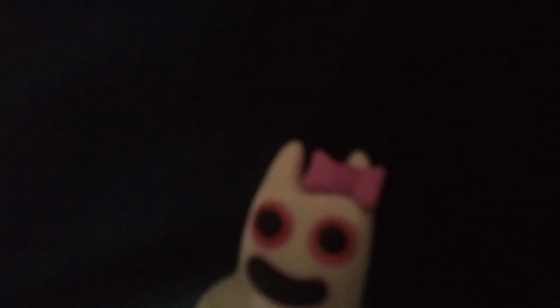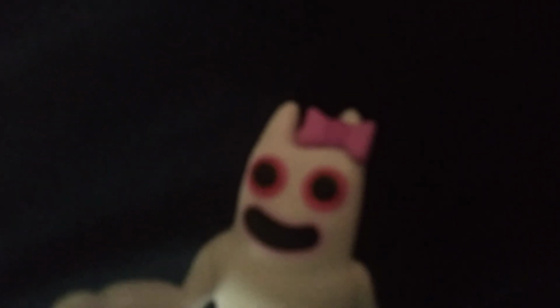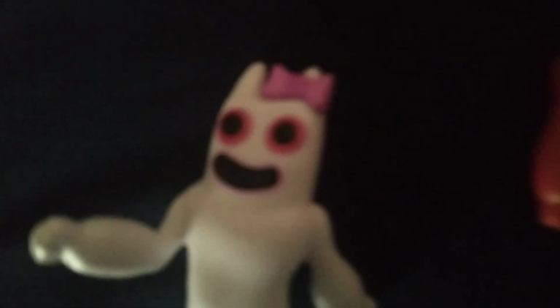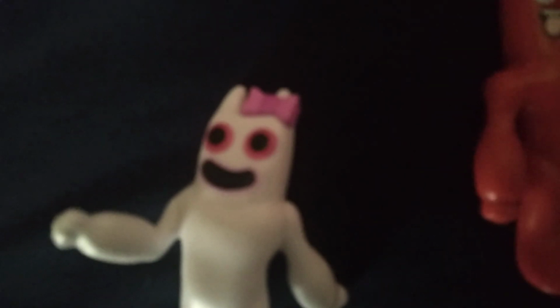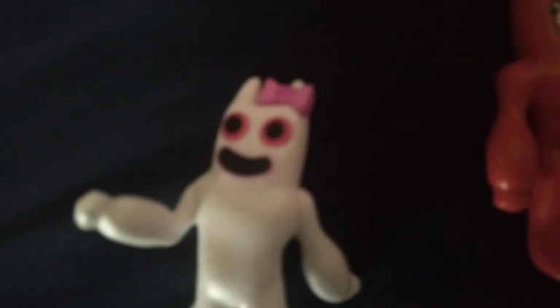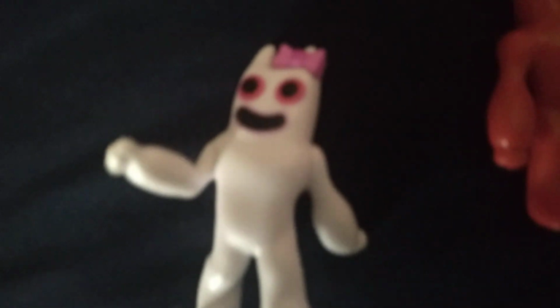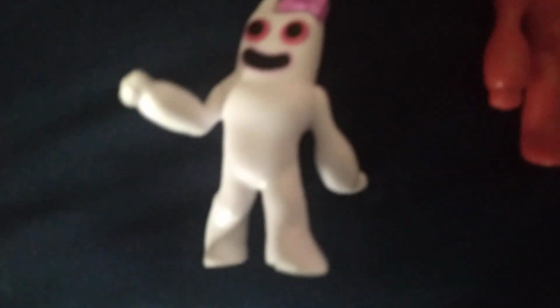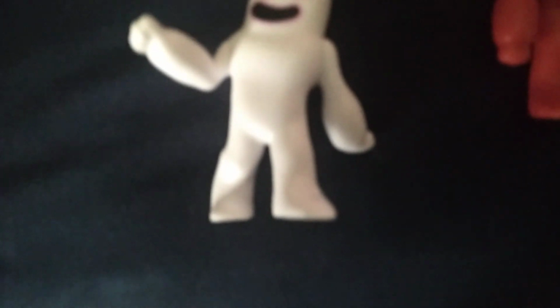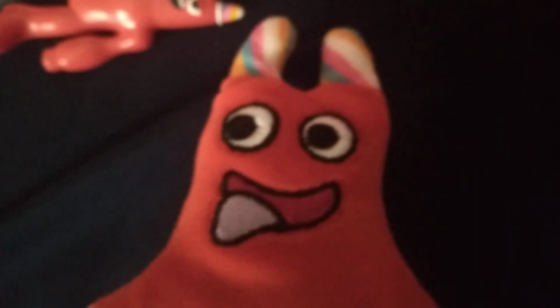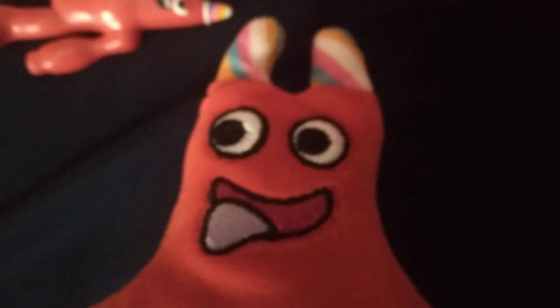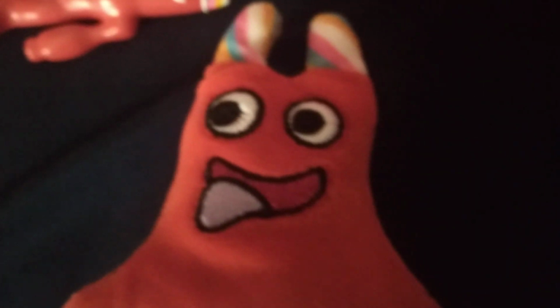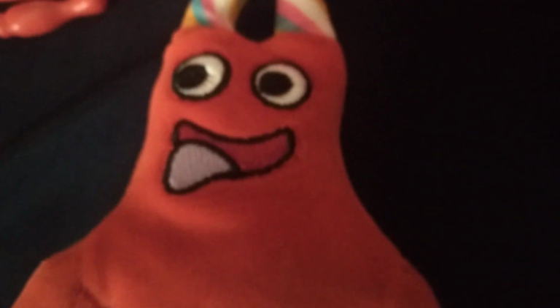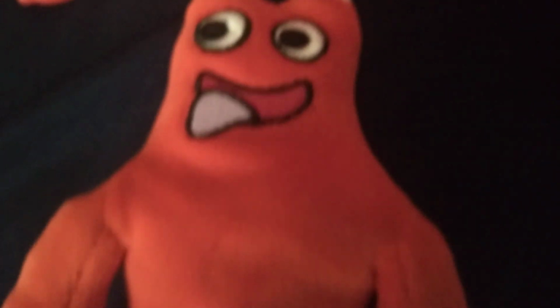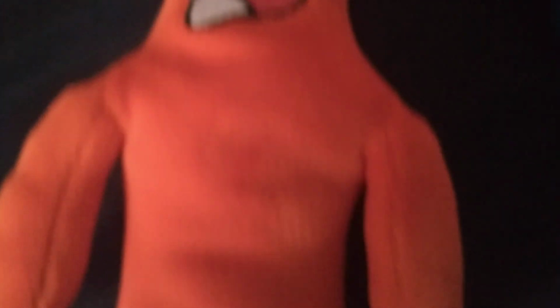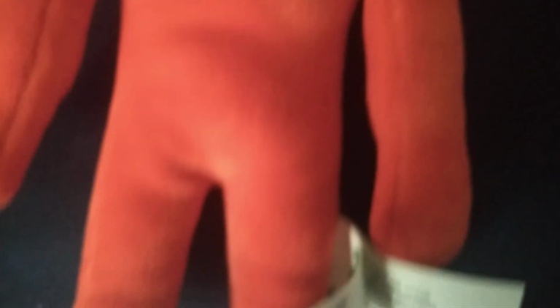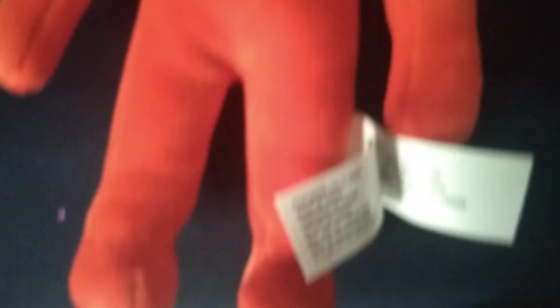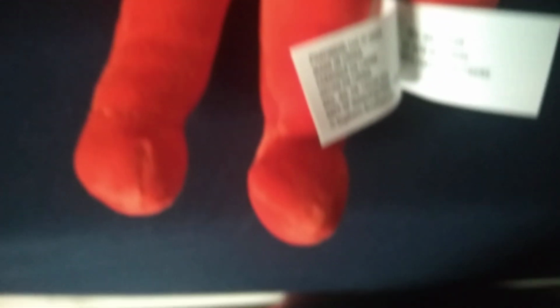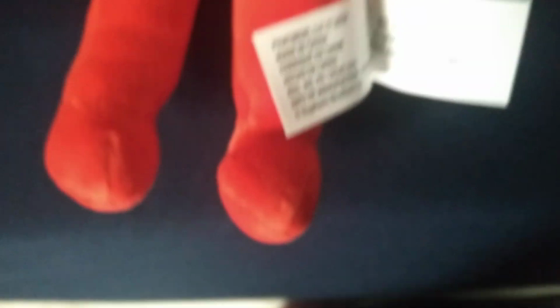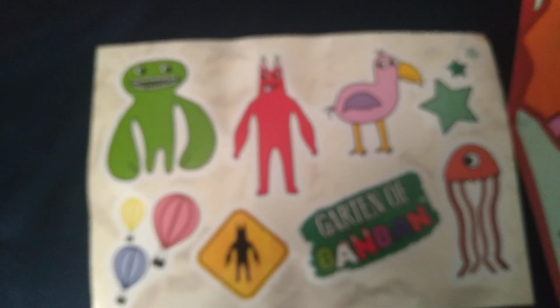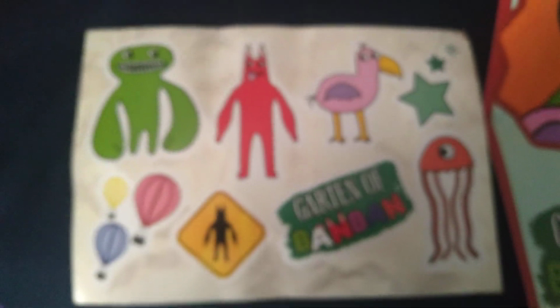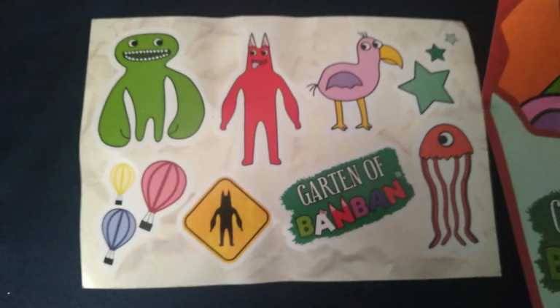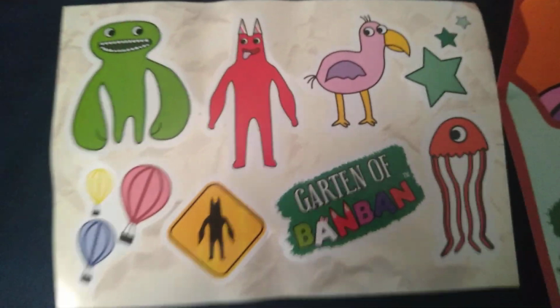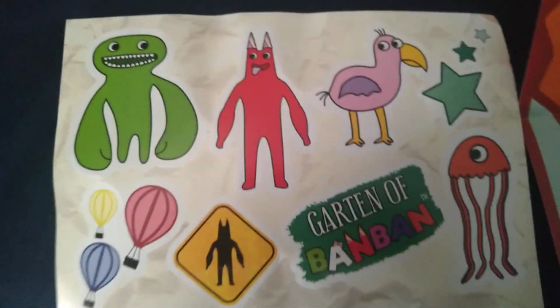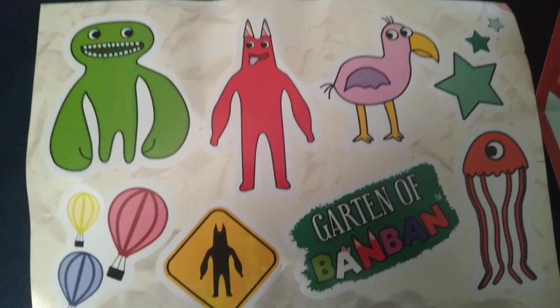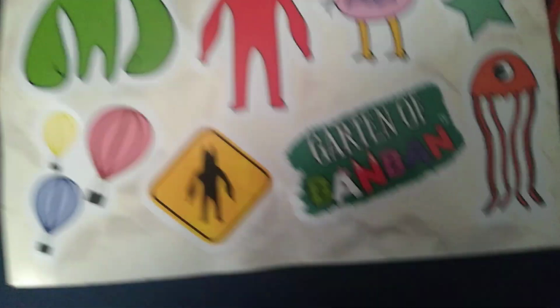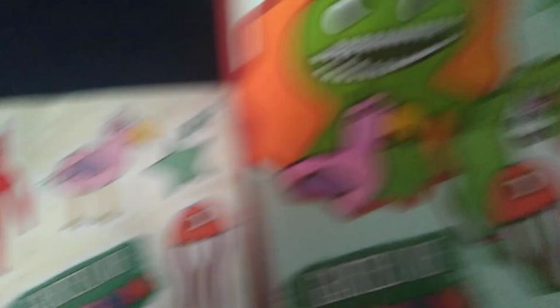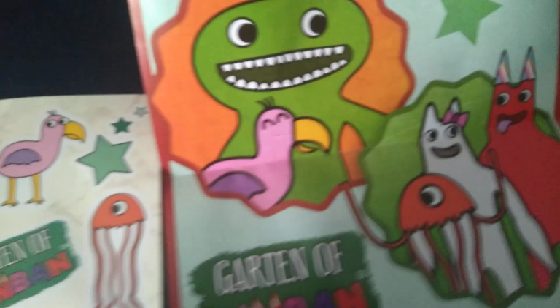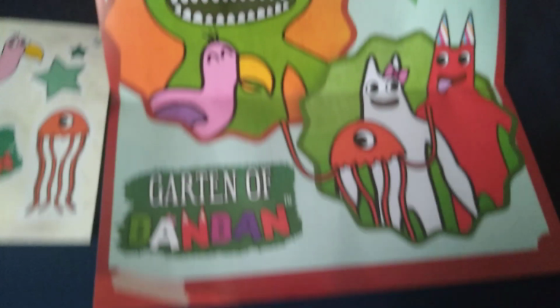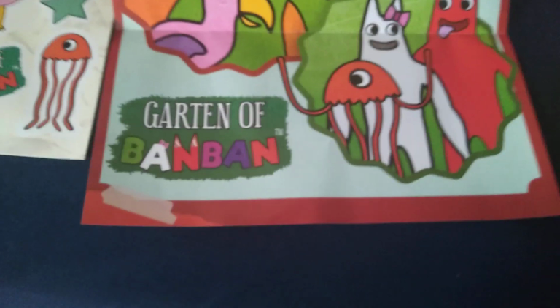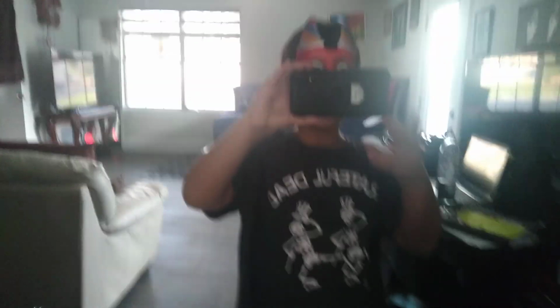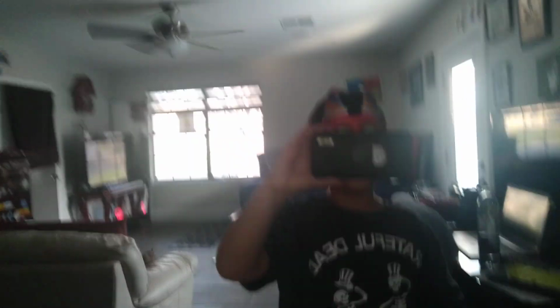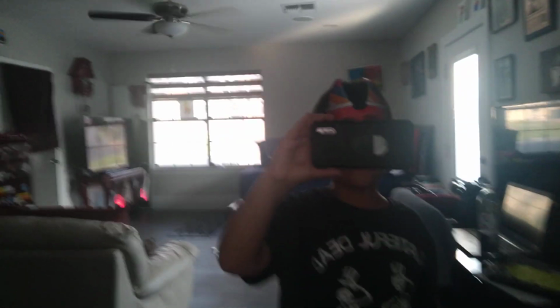Here's Bambolina. It's a bam bam plushie. Here are the stickers and the poster. Here's myself.